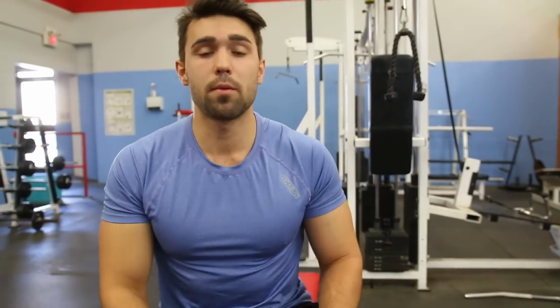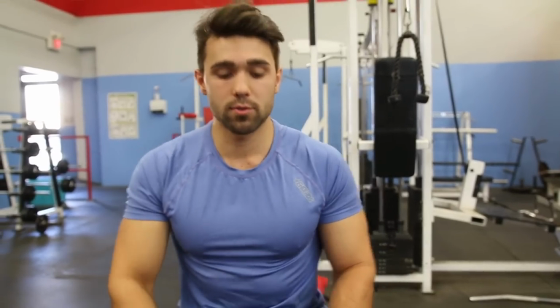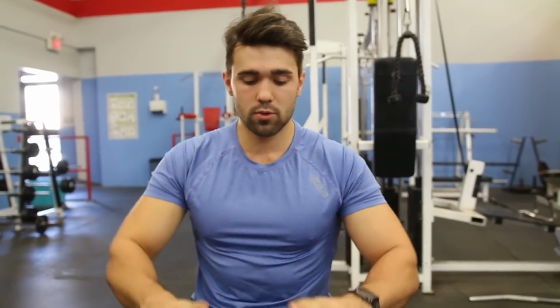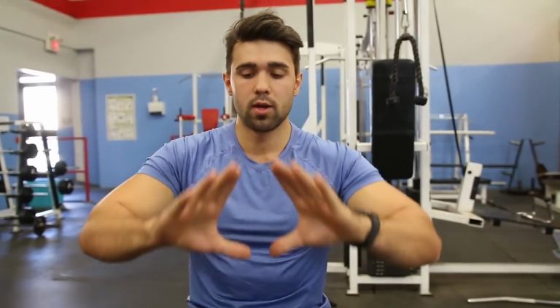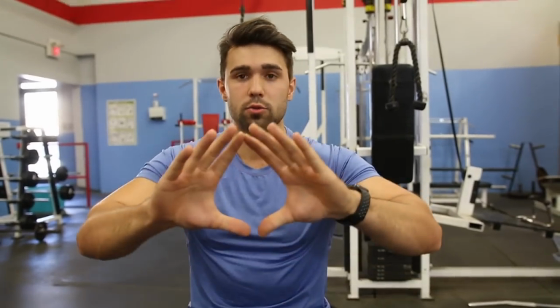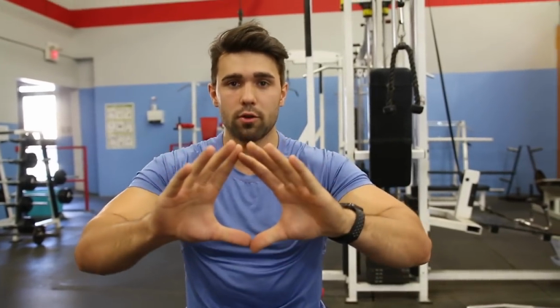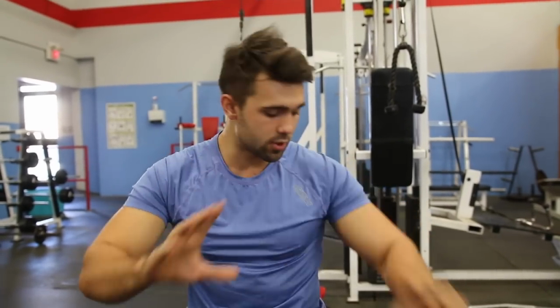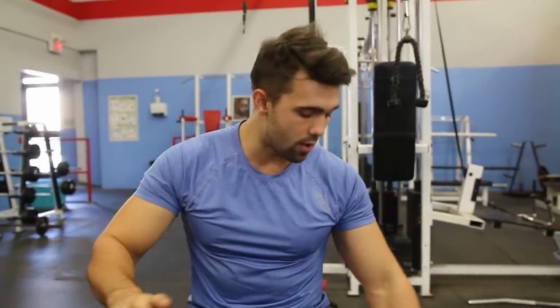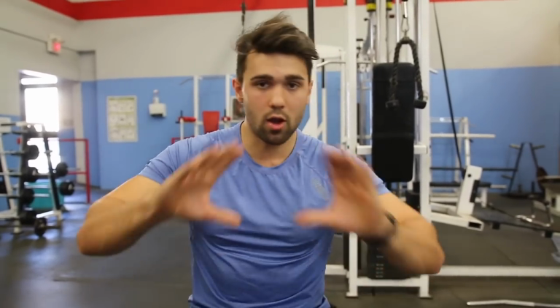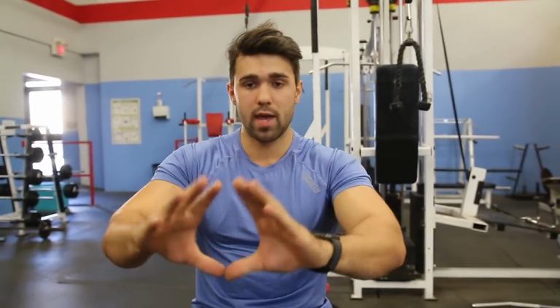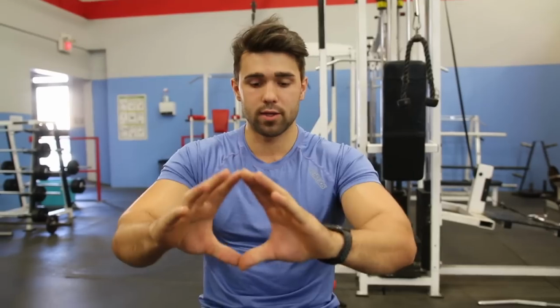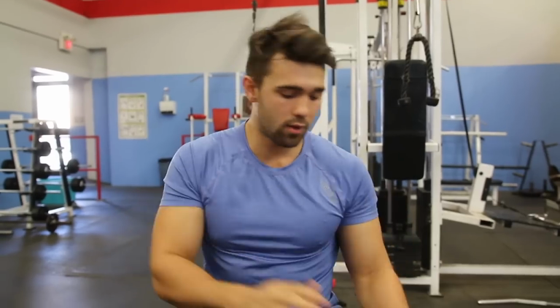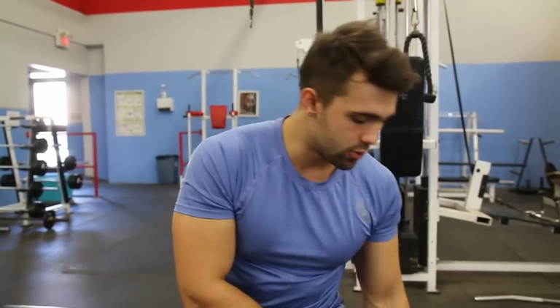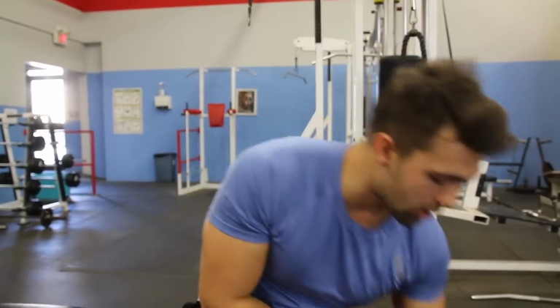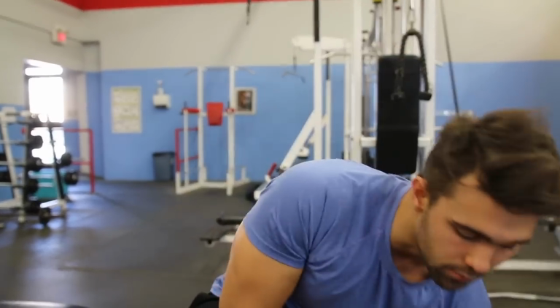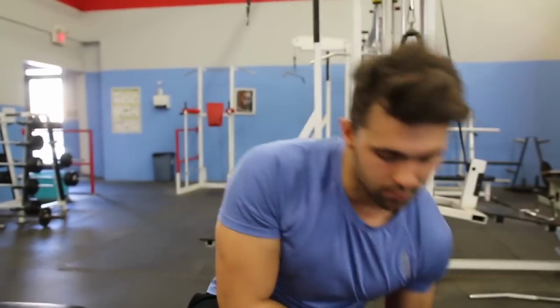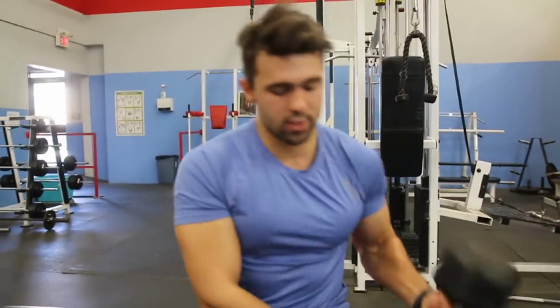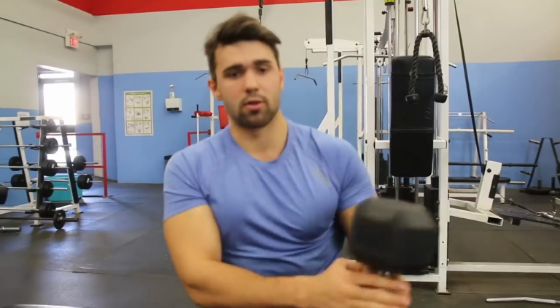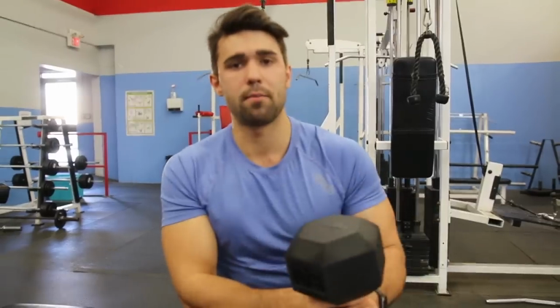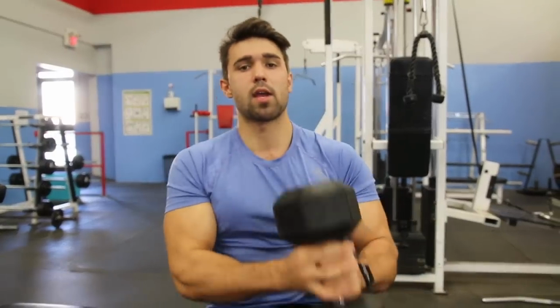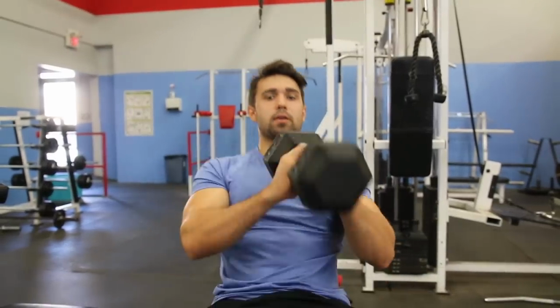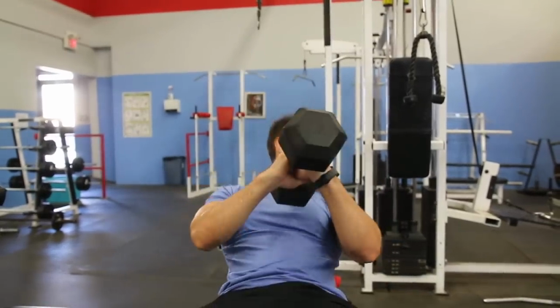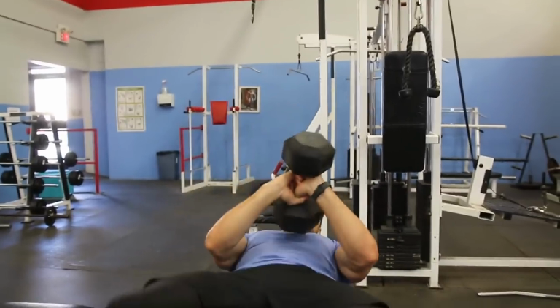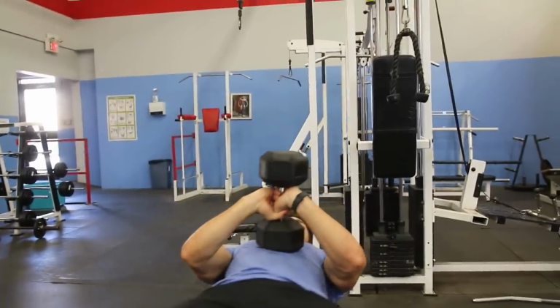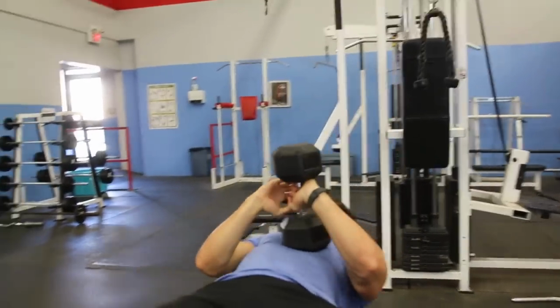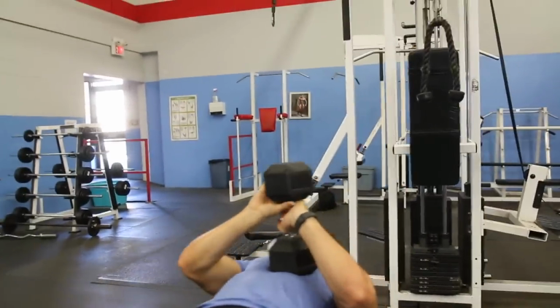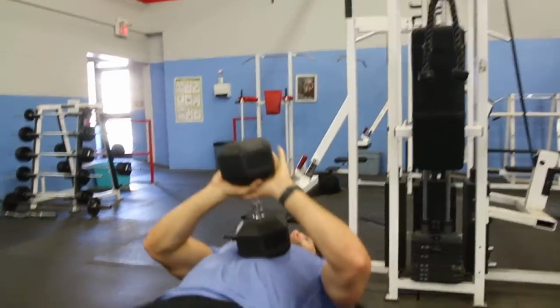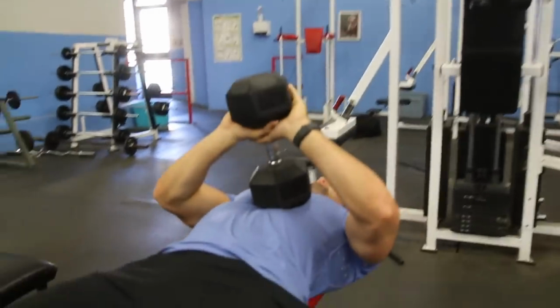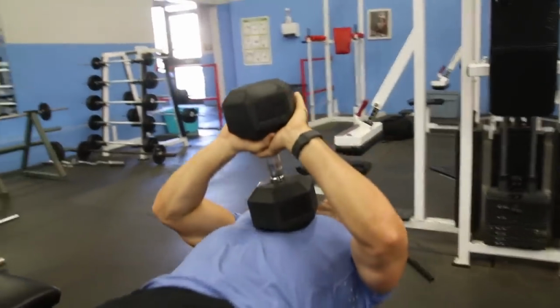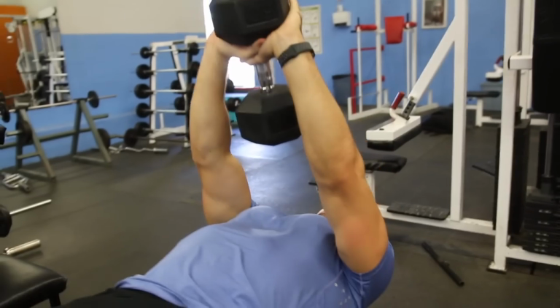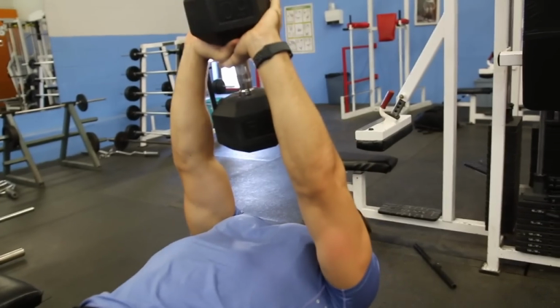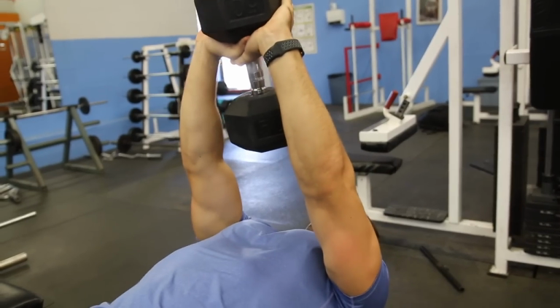A couple of things when you do it: I like to do a triangle grip to grab the dumbbell on the head of the dumbbell. Usually the starting position will look something like this — you're going to lift it up, kick it back to your chest, grab the top like this and push upward.